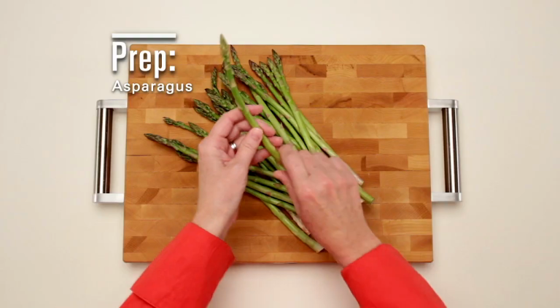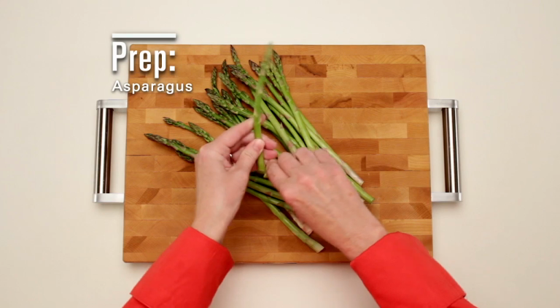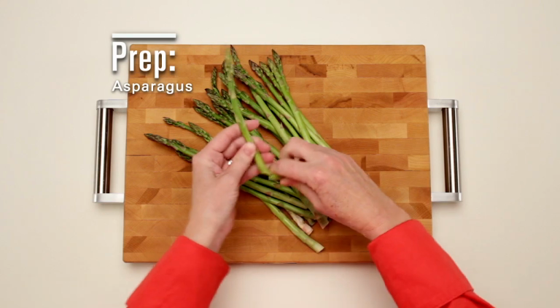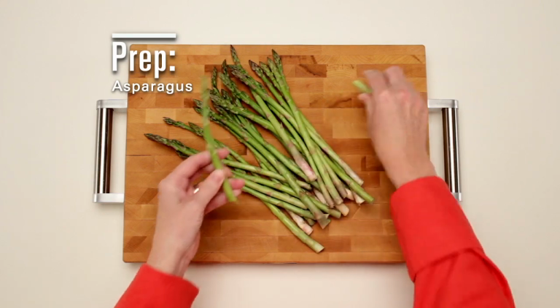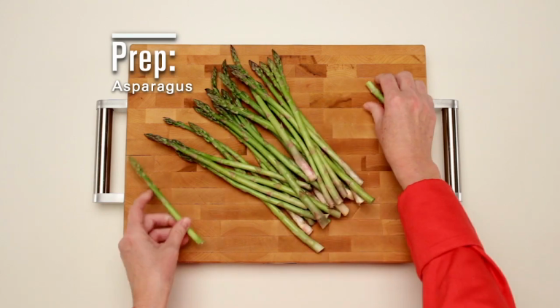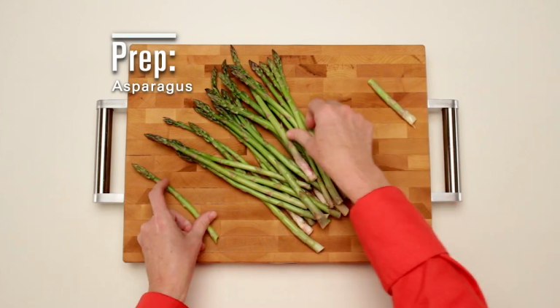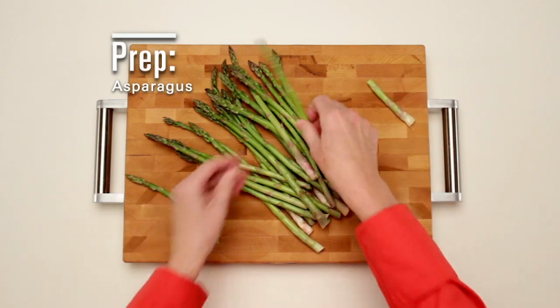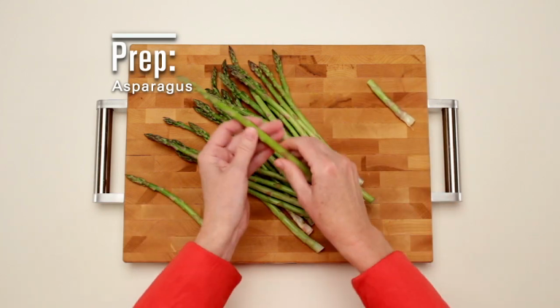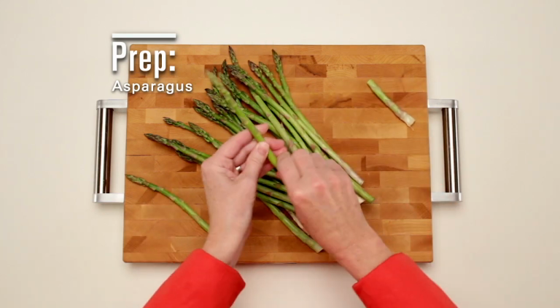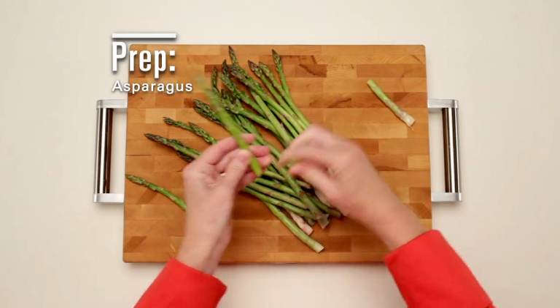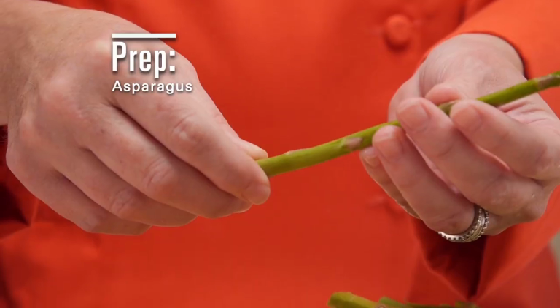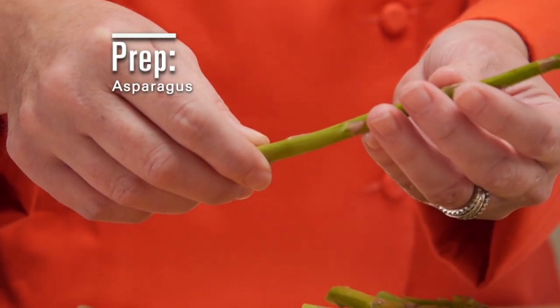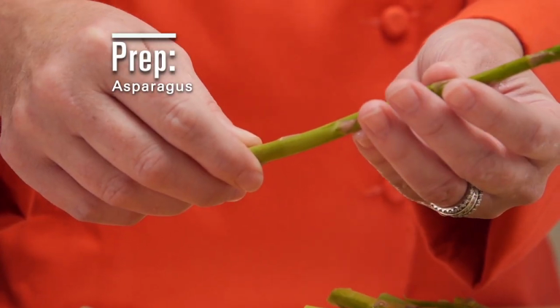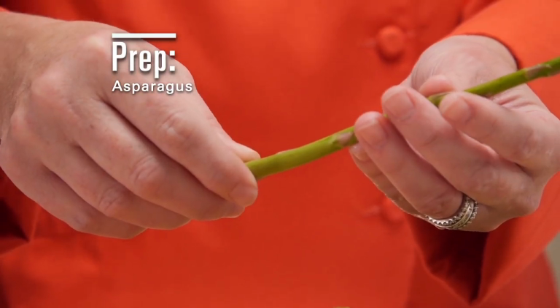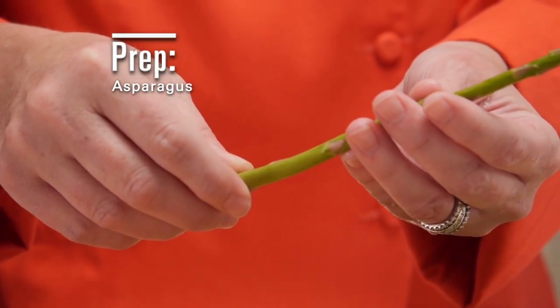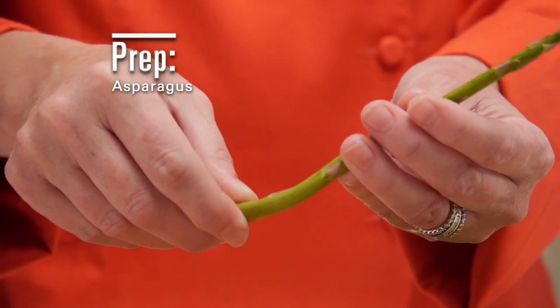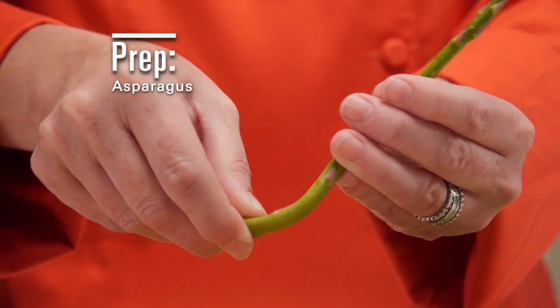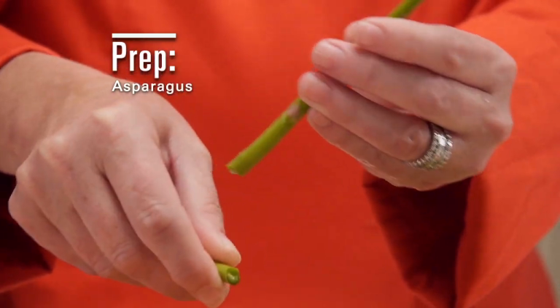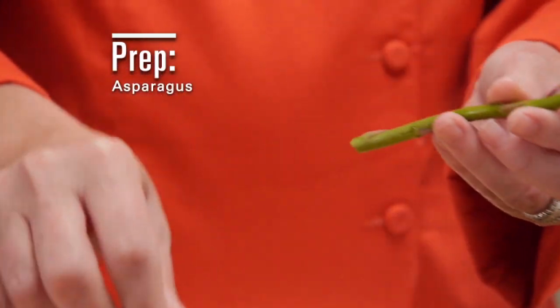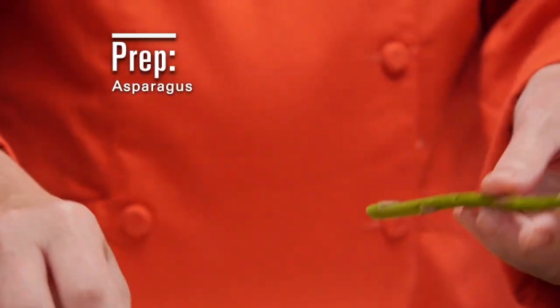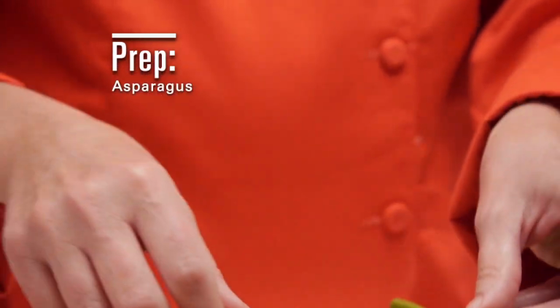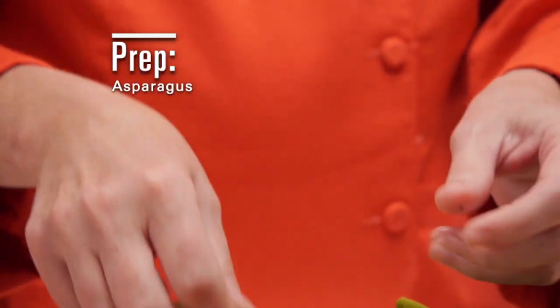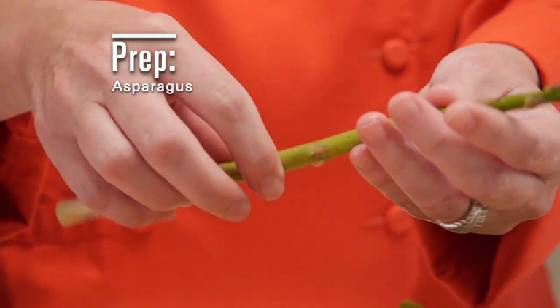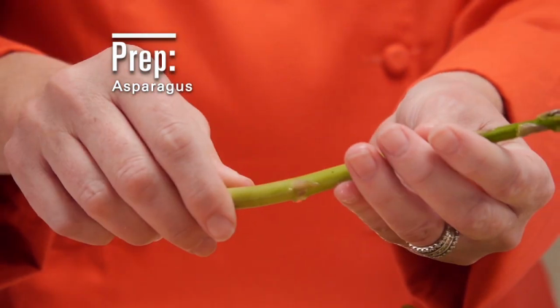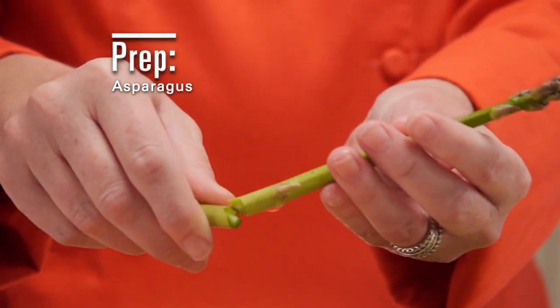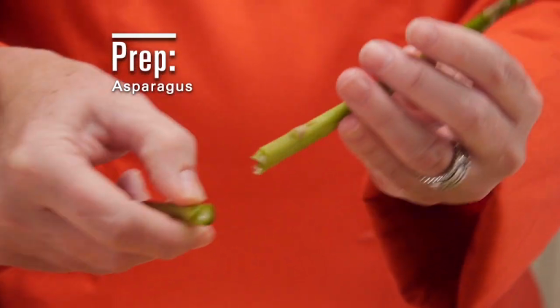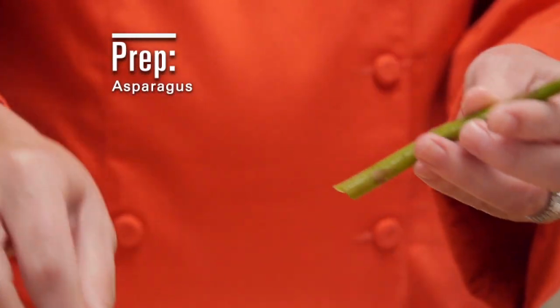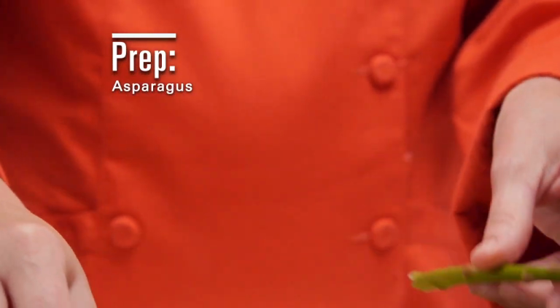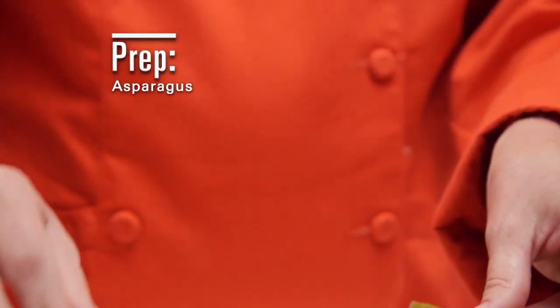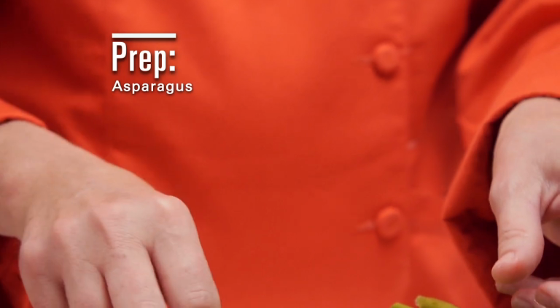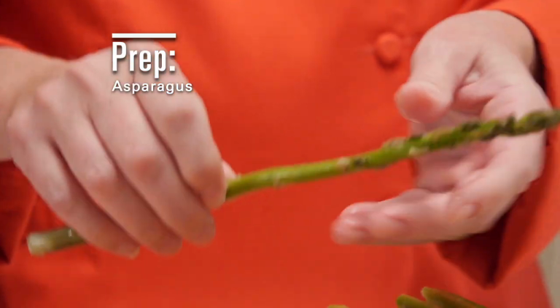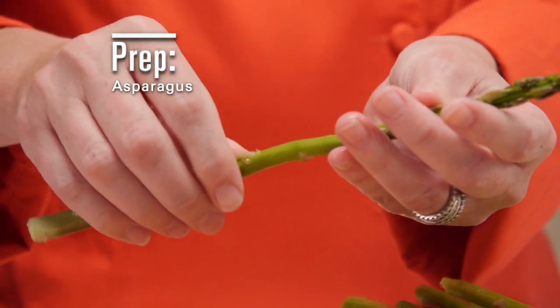Begin by preparing 24 pieces of asparagus. Place the asparagus between your fingers and bend until it breaks. The asparagus will naturally break where the woody part ends and the fresh, juicy part begins.